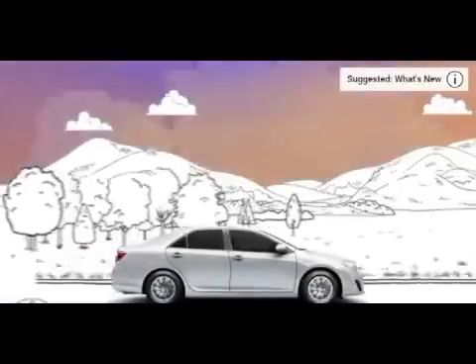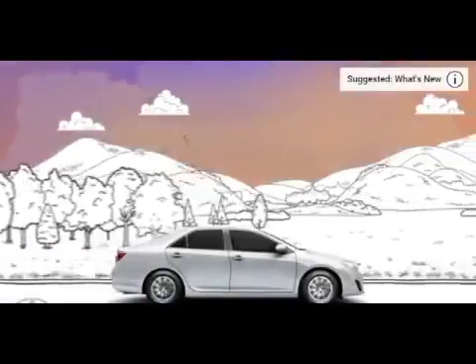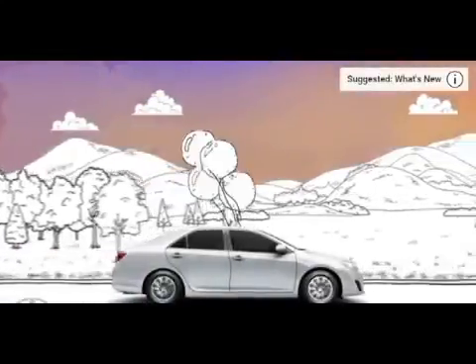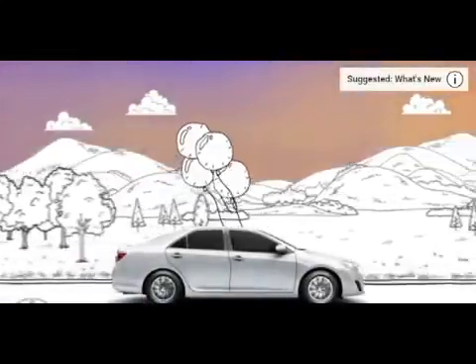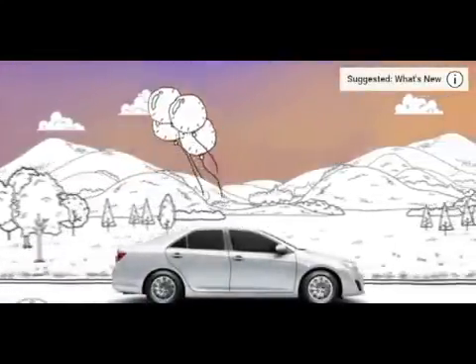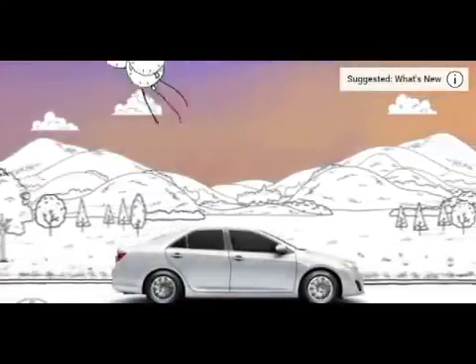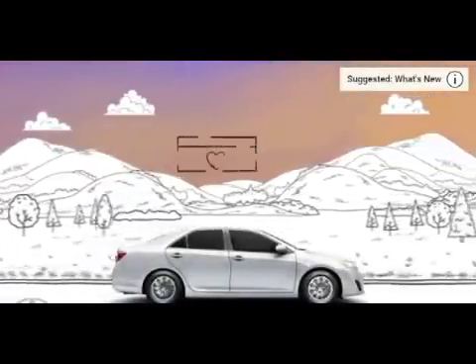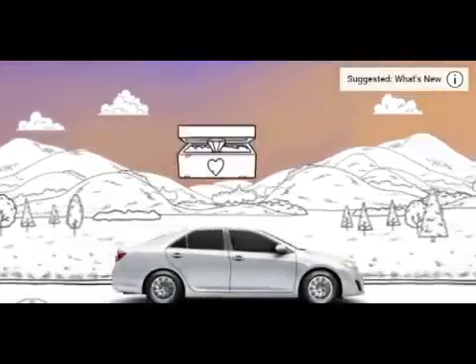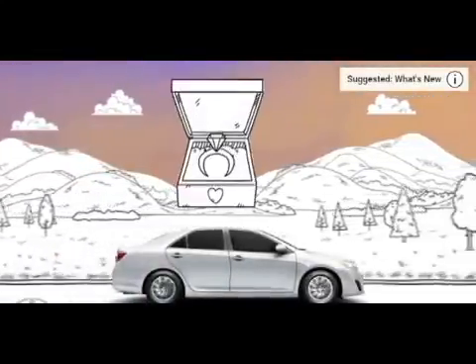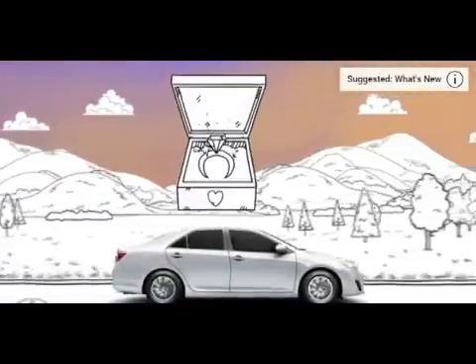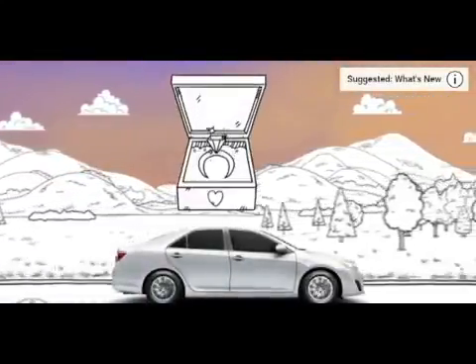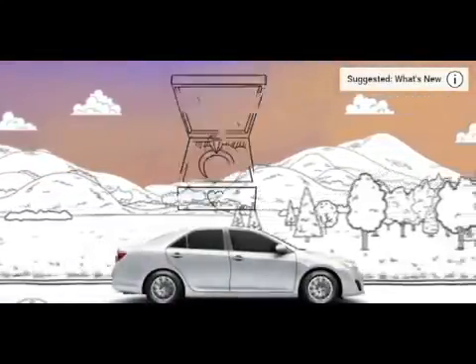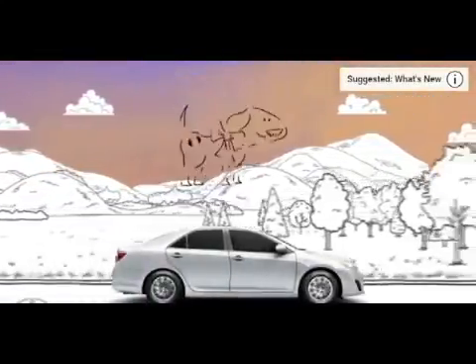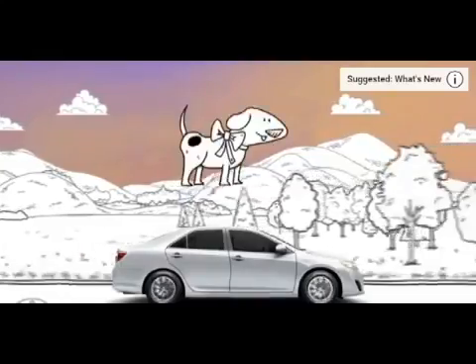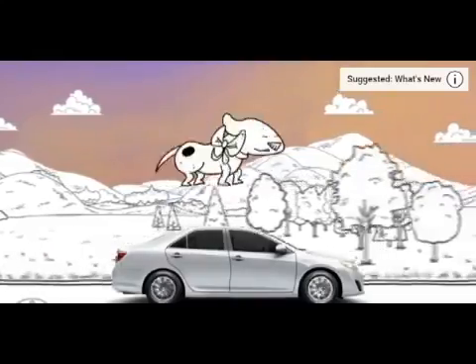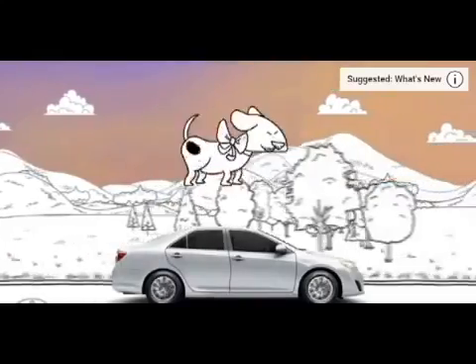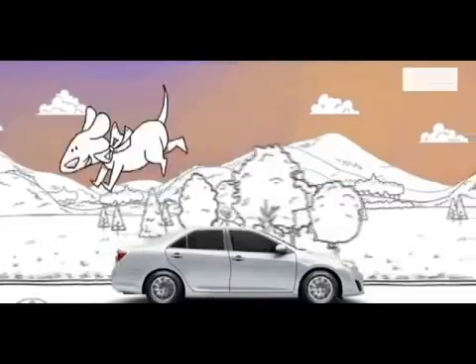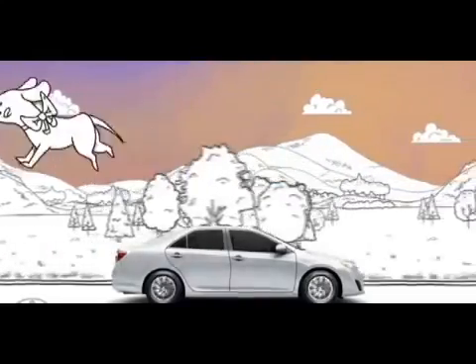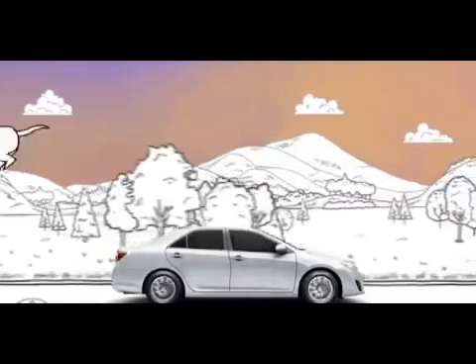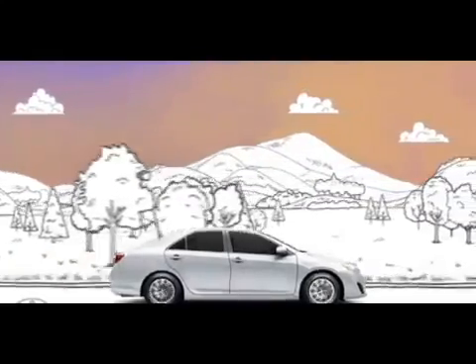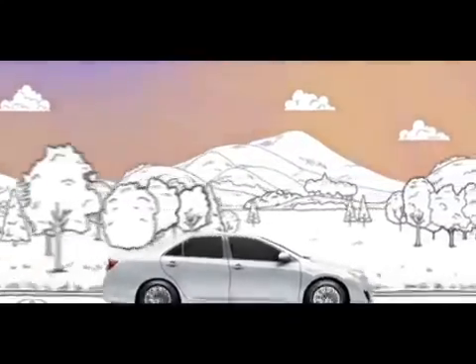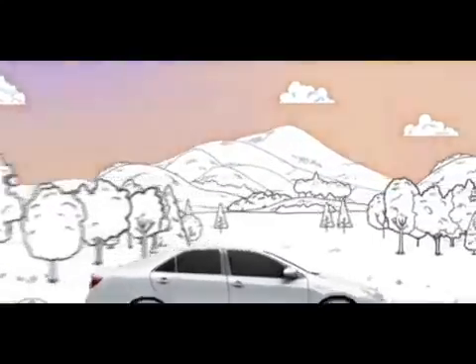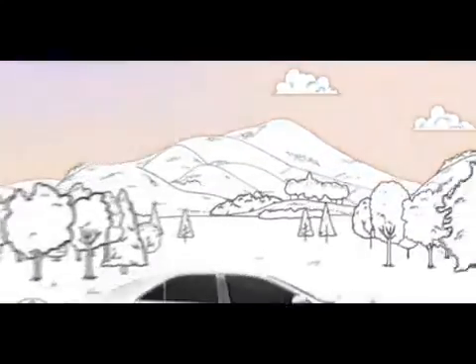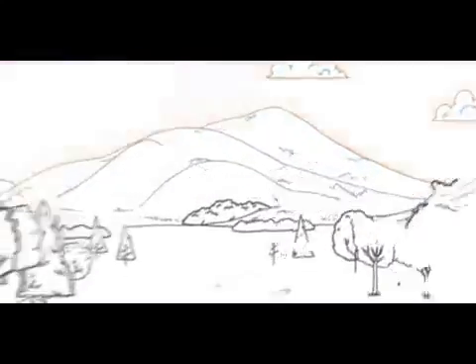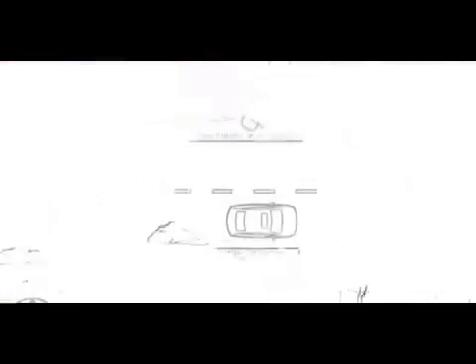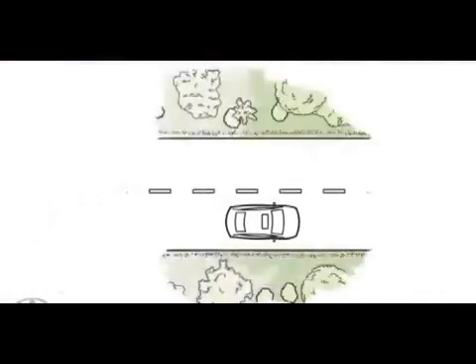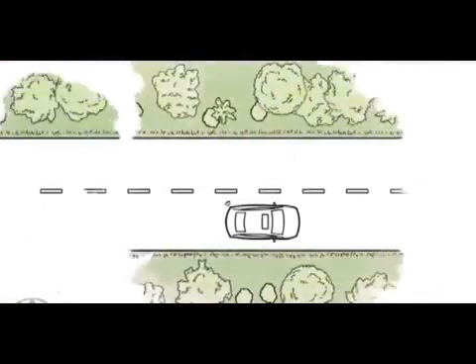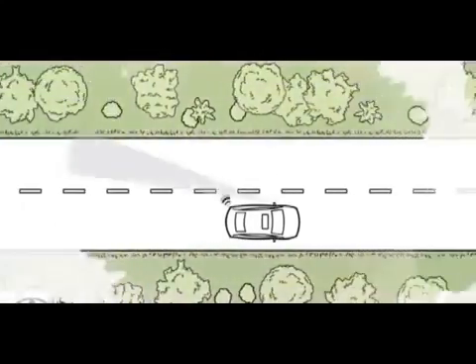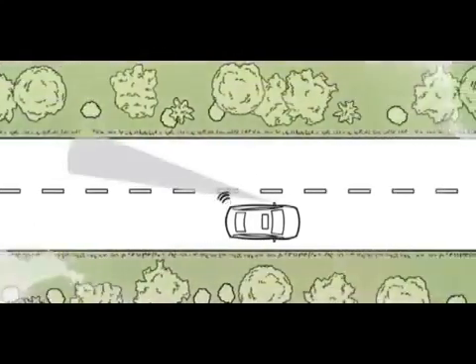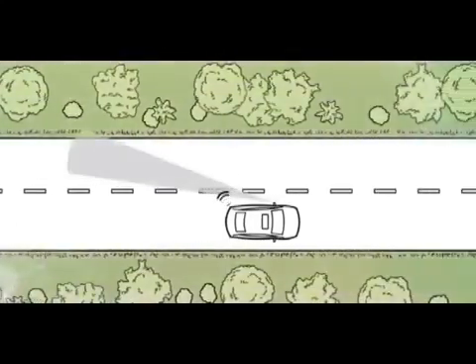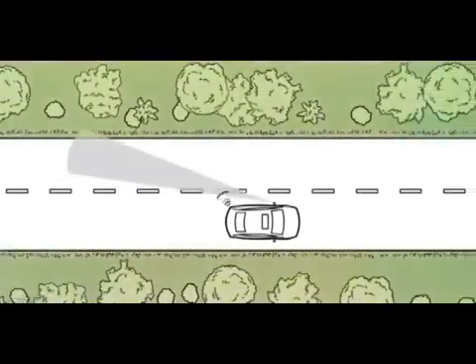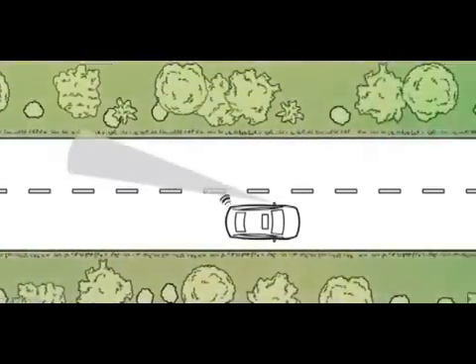Life is full of surprises. Some good and some not so good. It's why Toyota developed the Blind Spot Monitor.